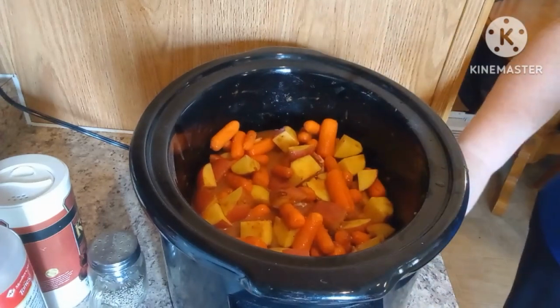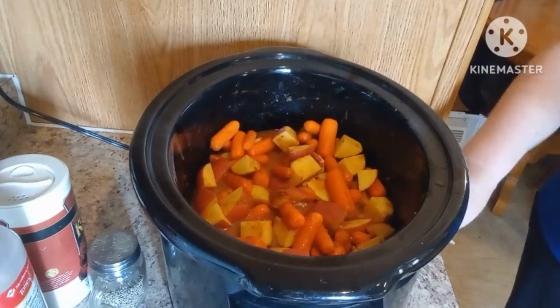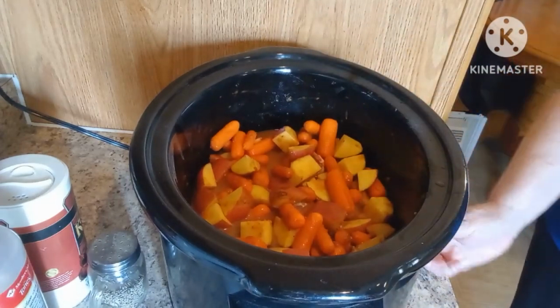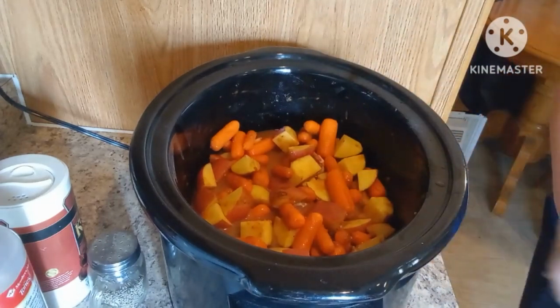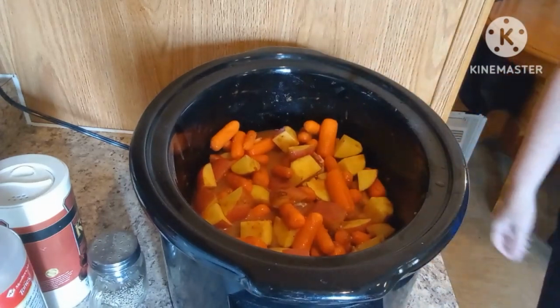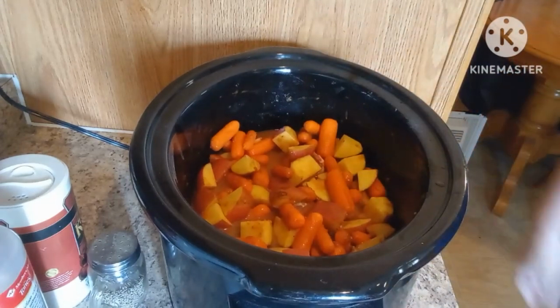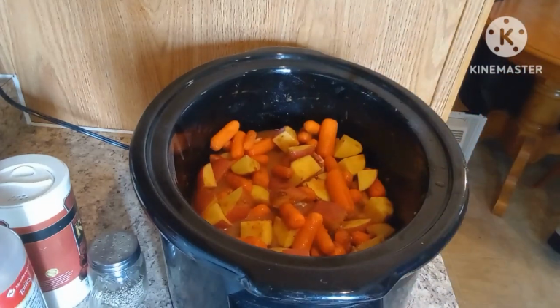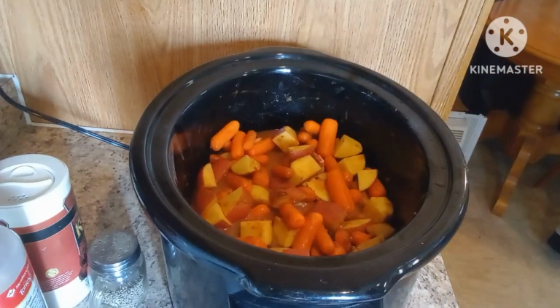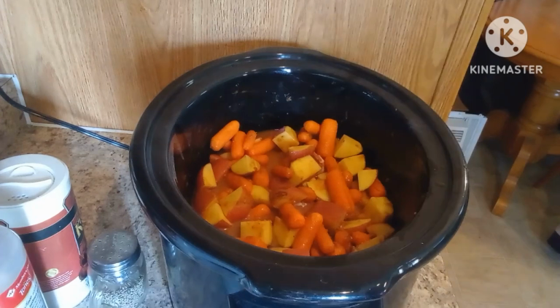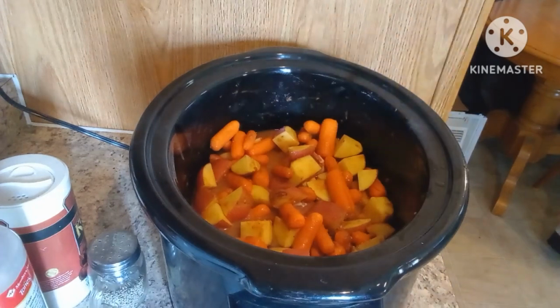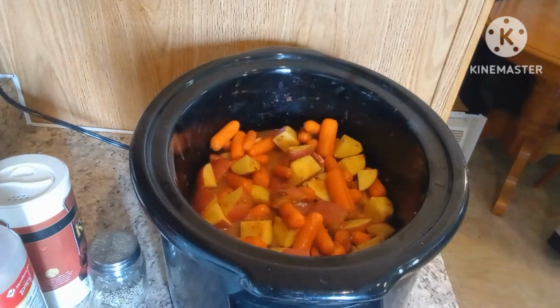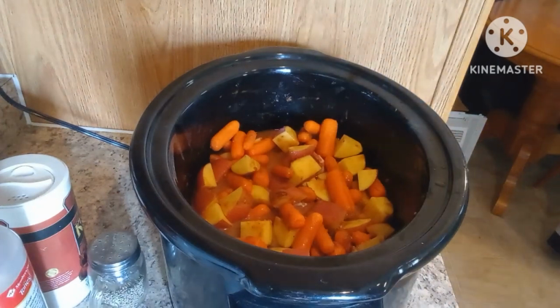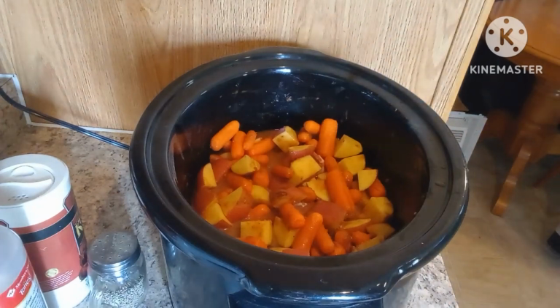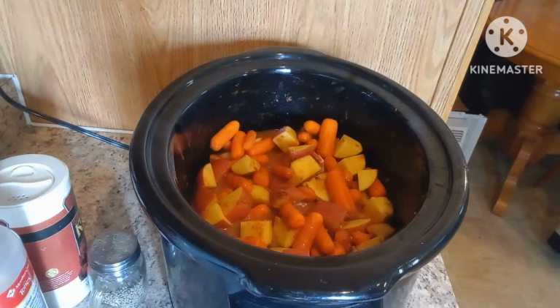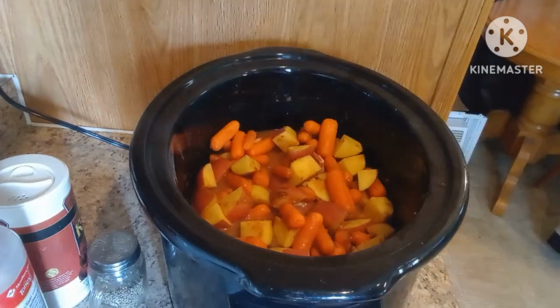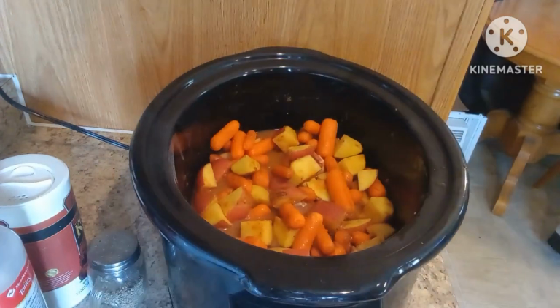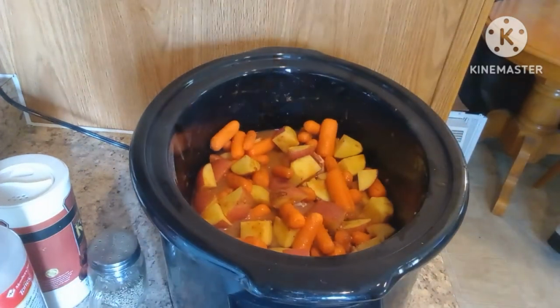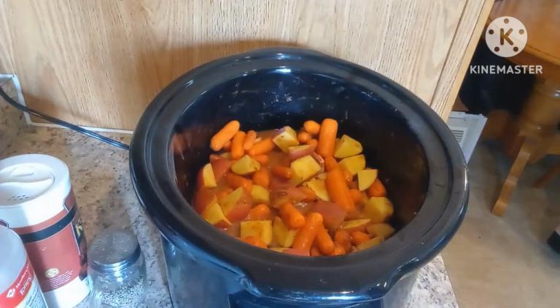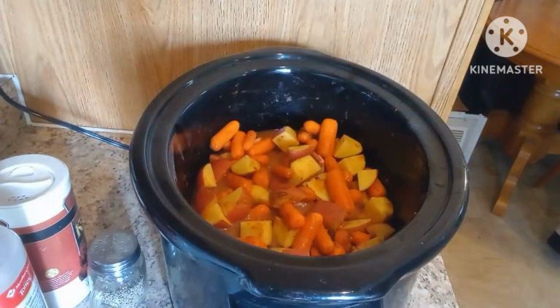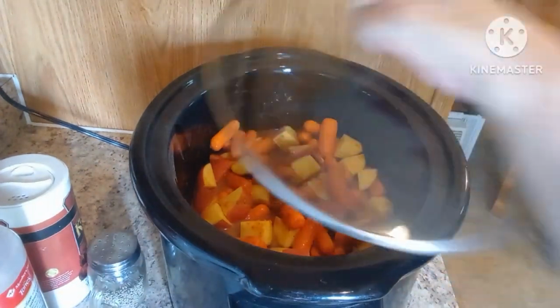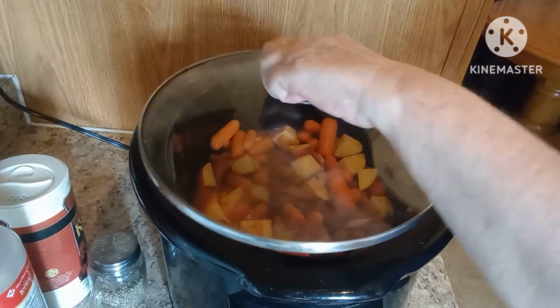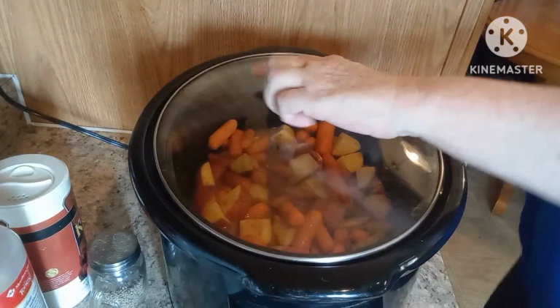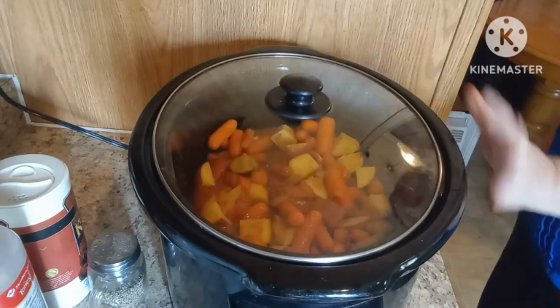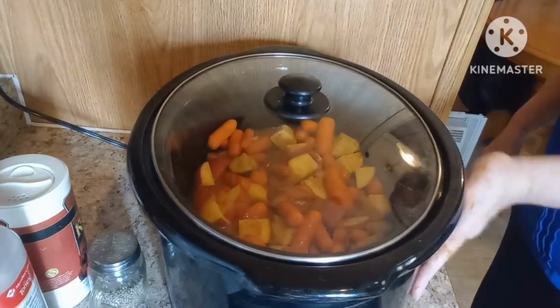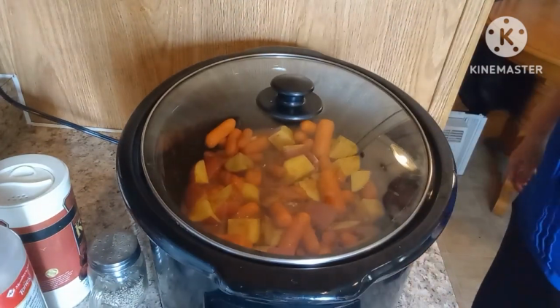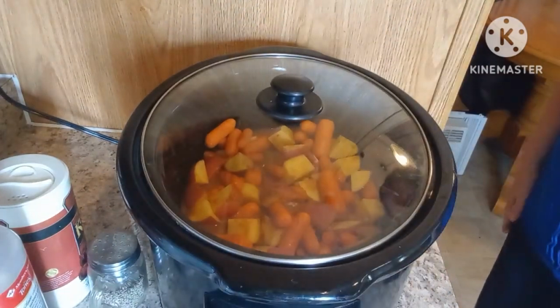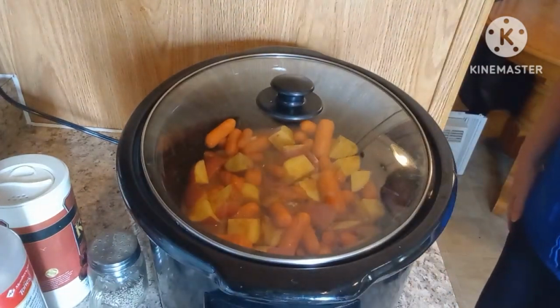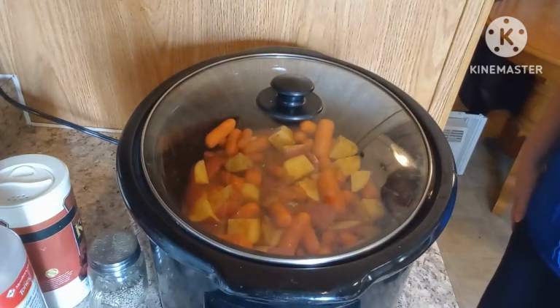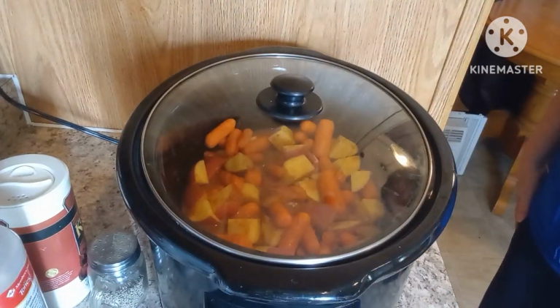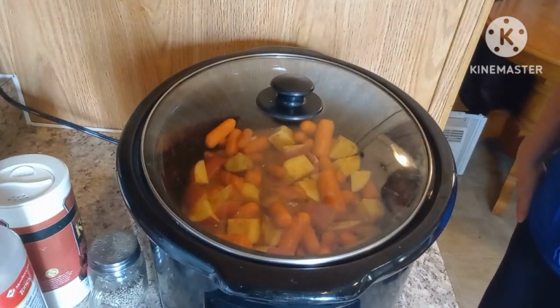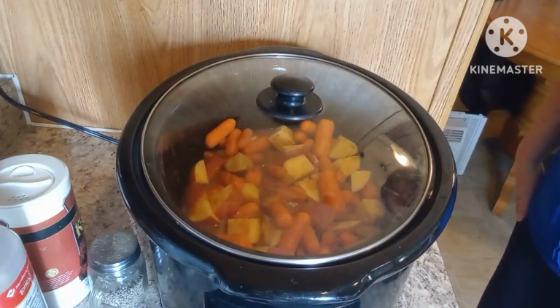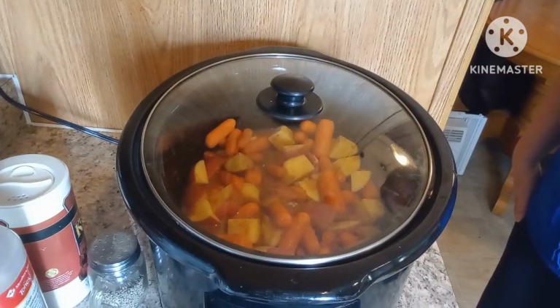I'm going to set it to high, we're going to put the lid on, and I will come back when it's ready.